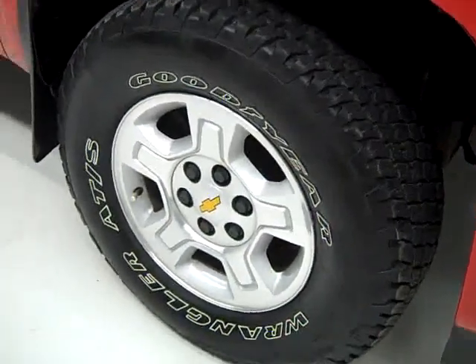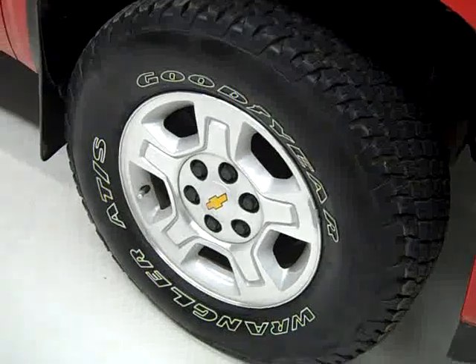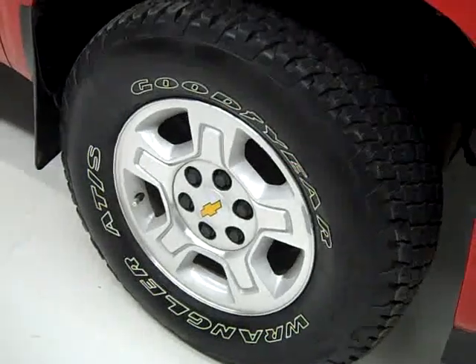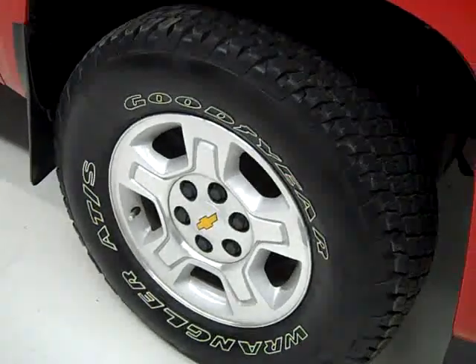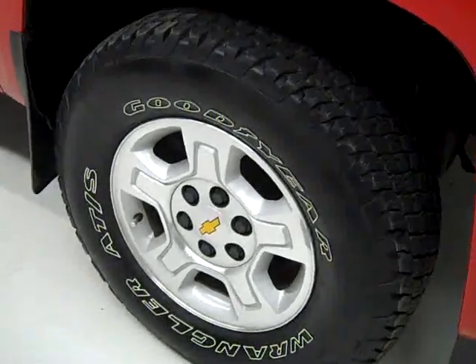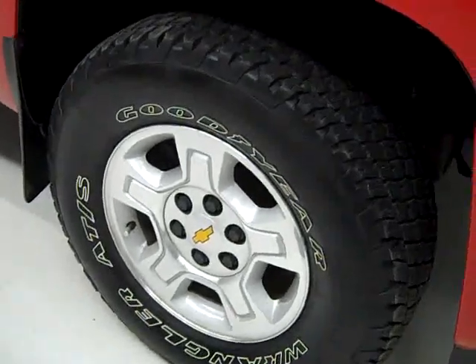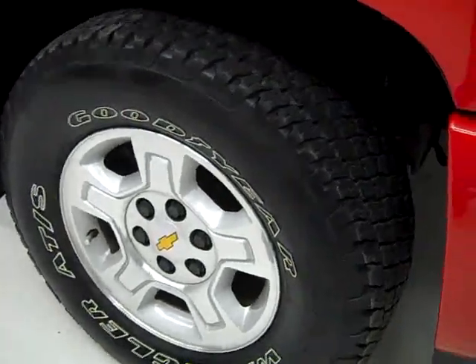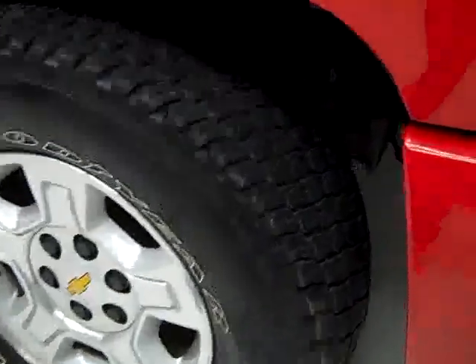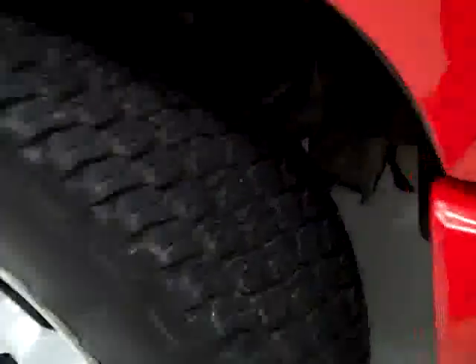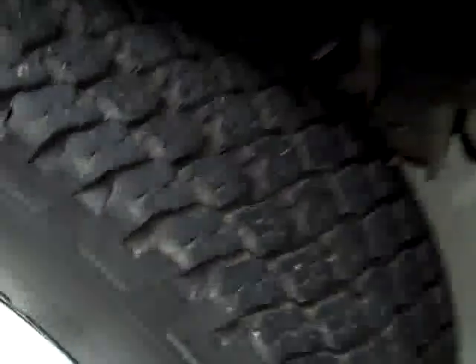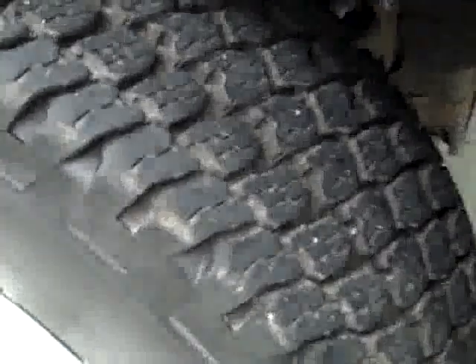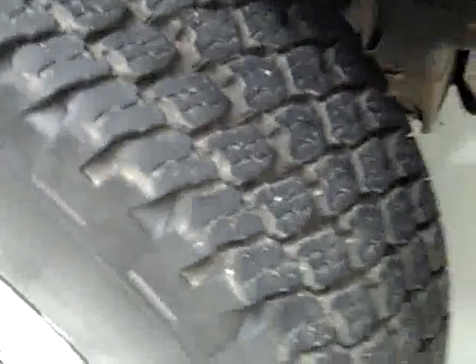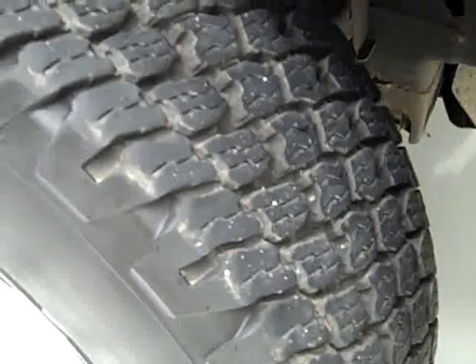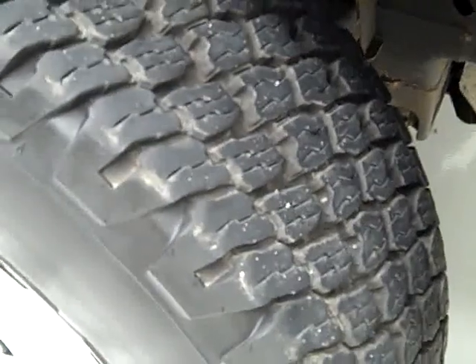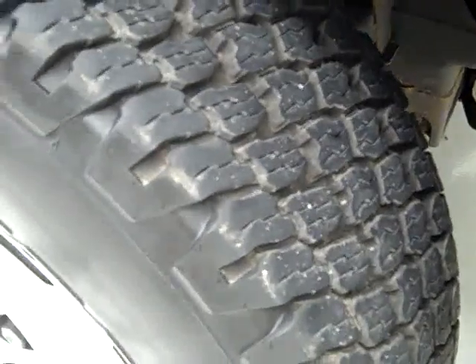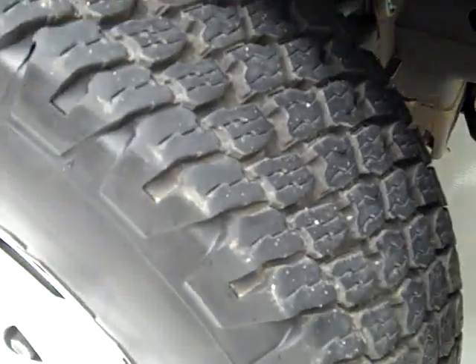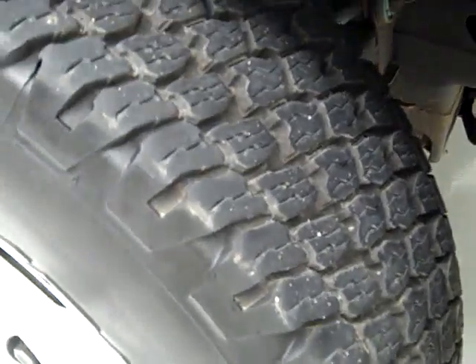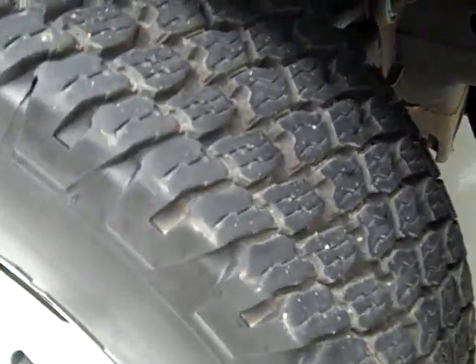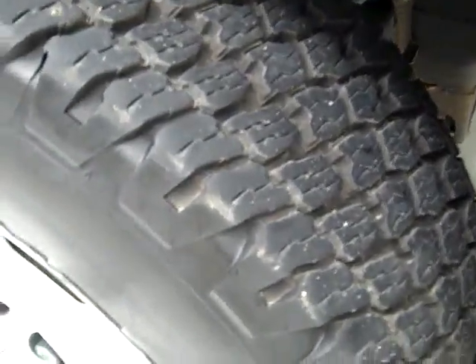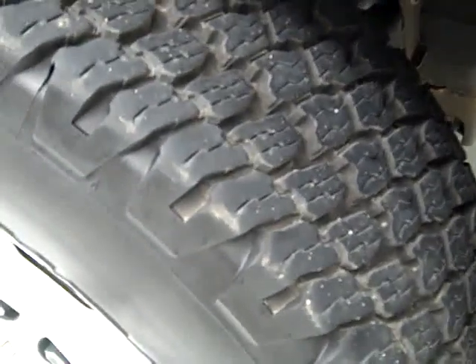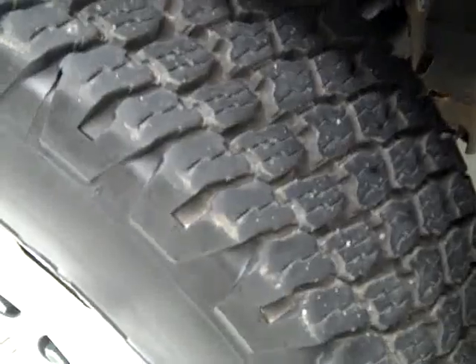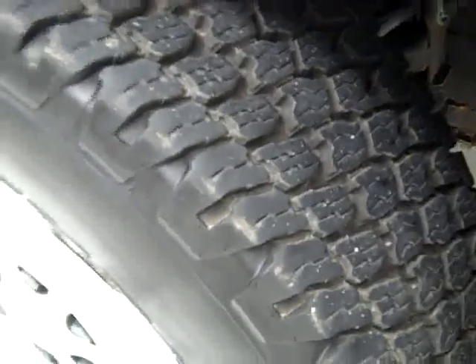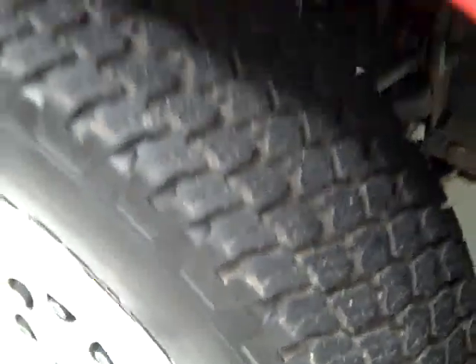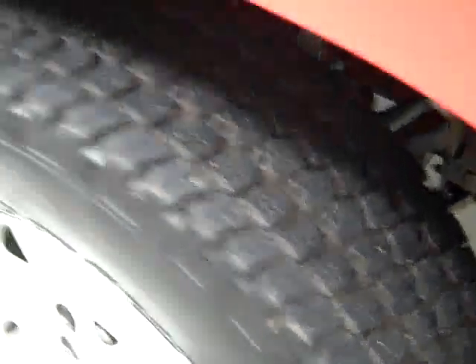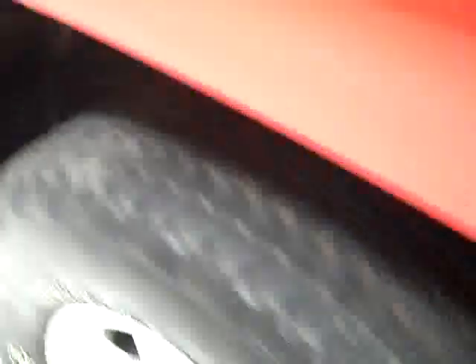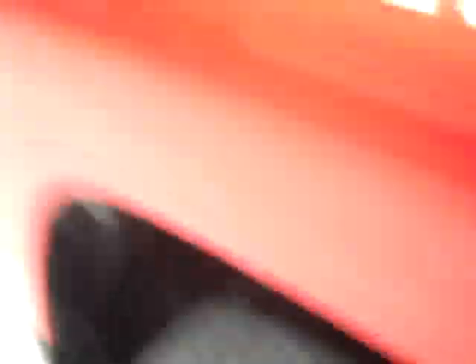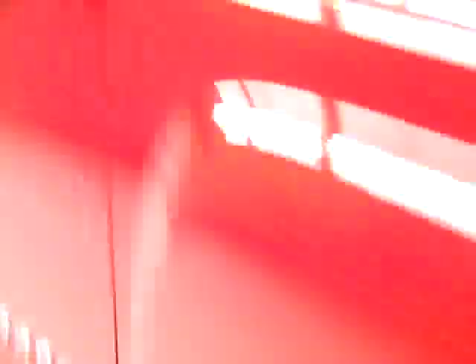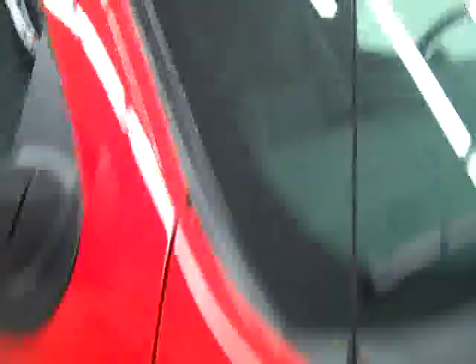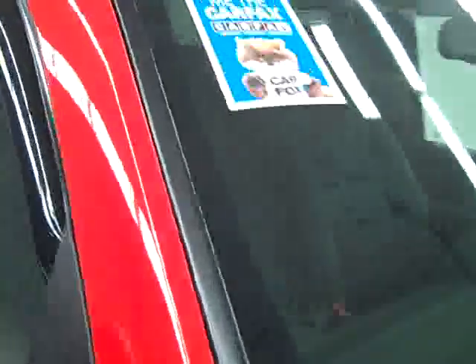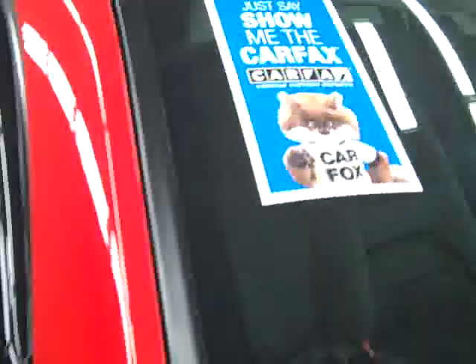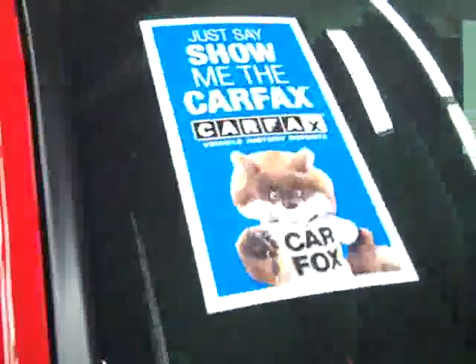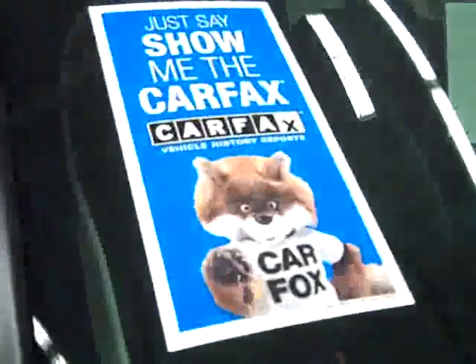These Goodyear Wrangler ATS tires are close to brand new — they only have 8,000 miles on them. I'm going to say between 90 and 100% of their tread left.